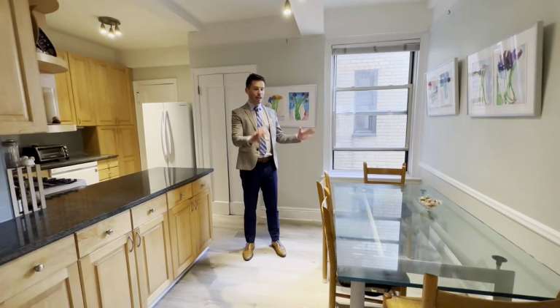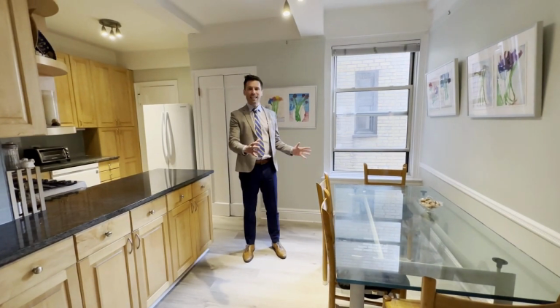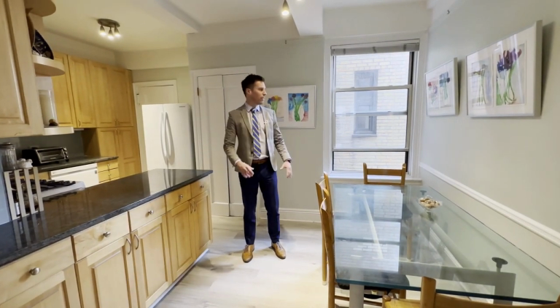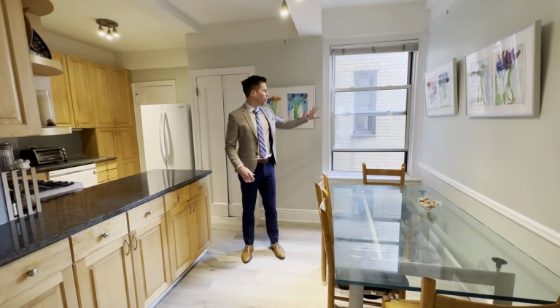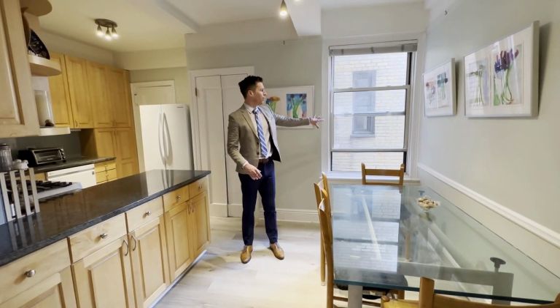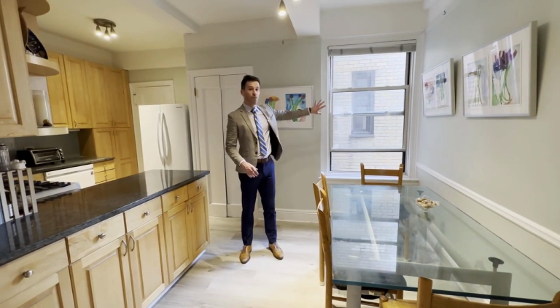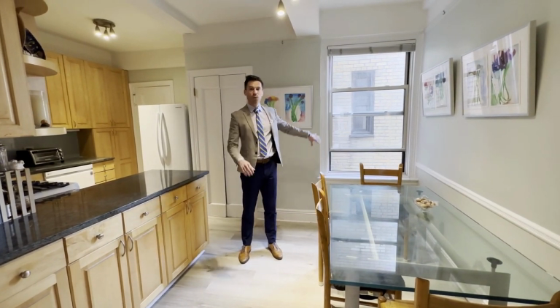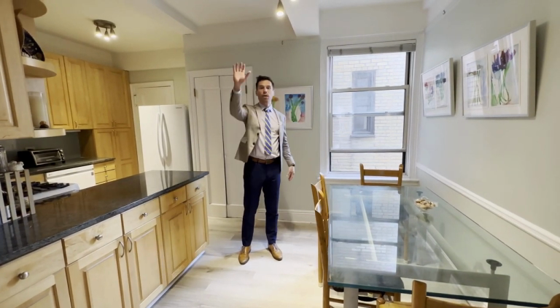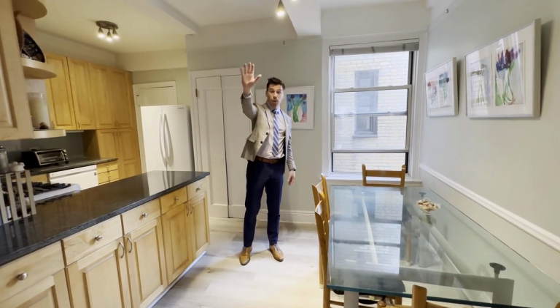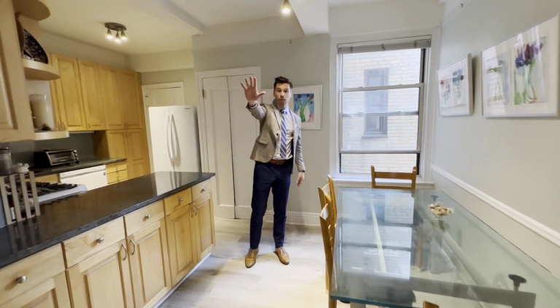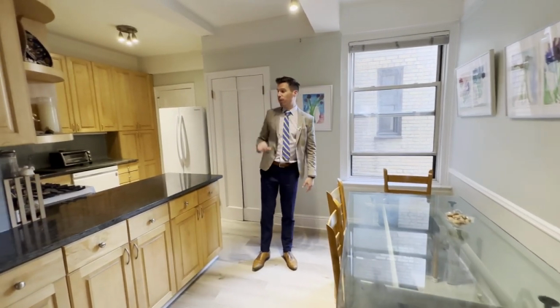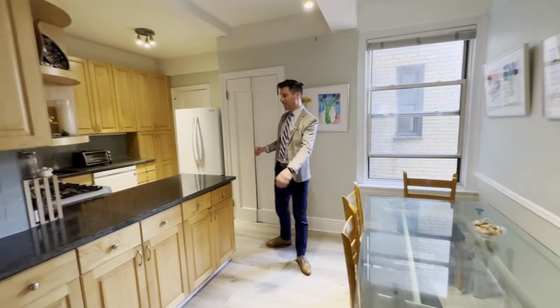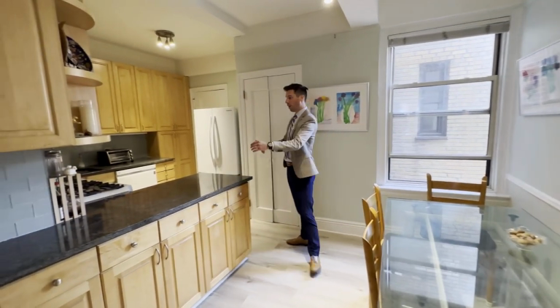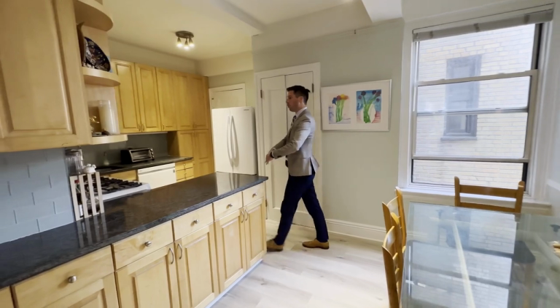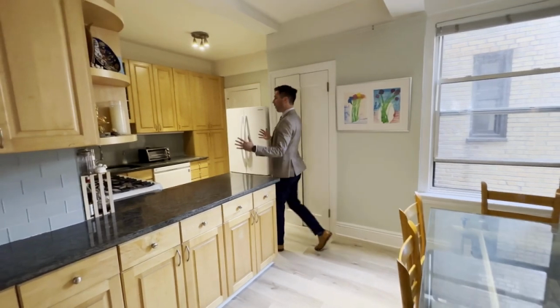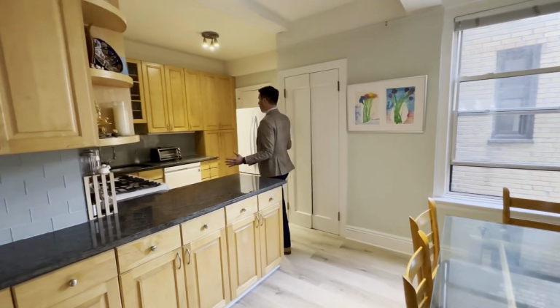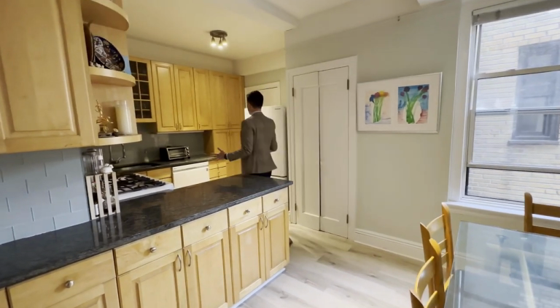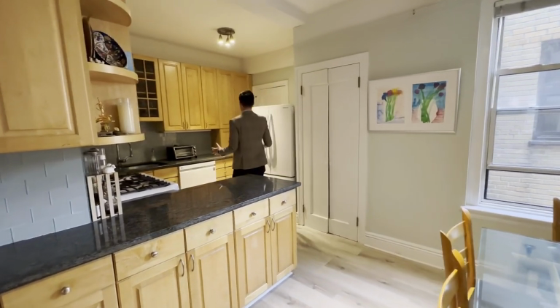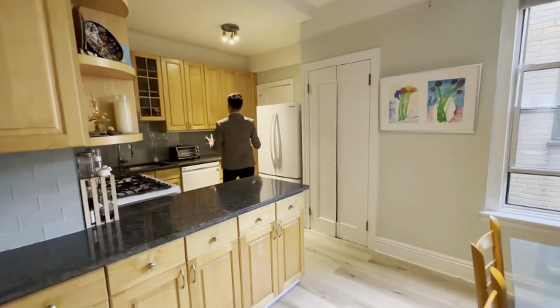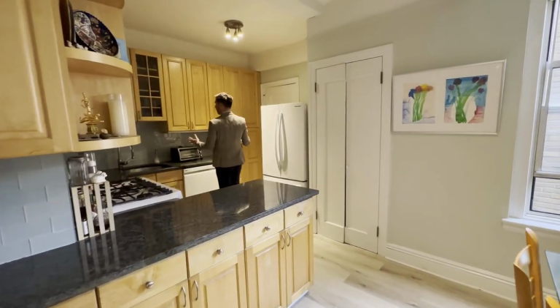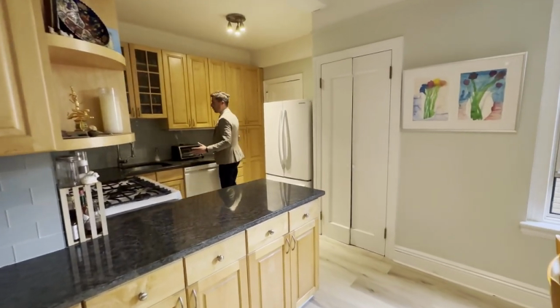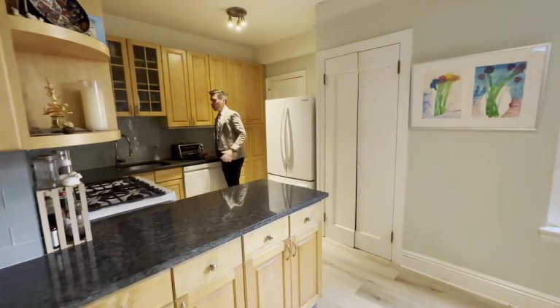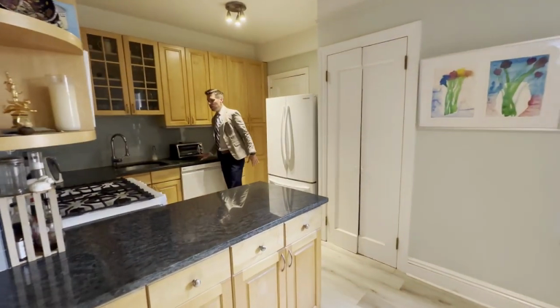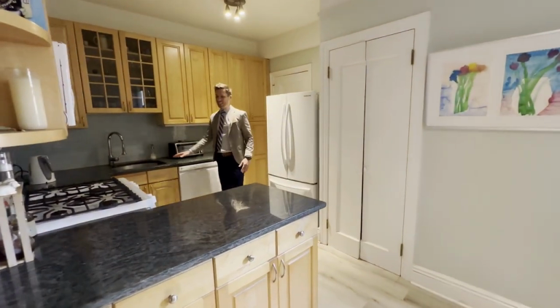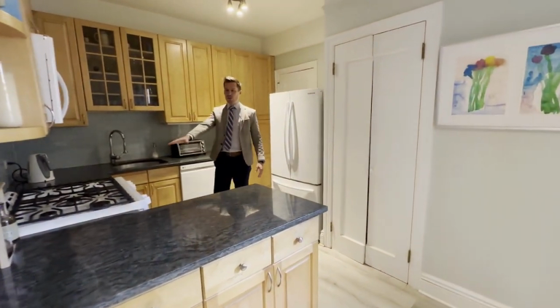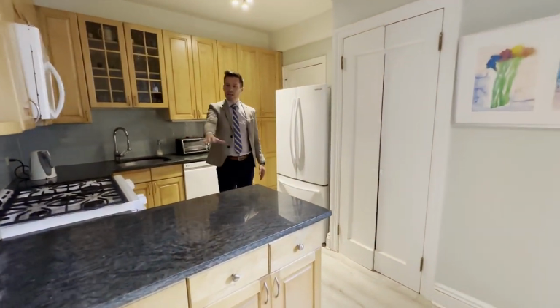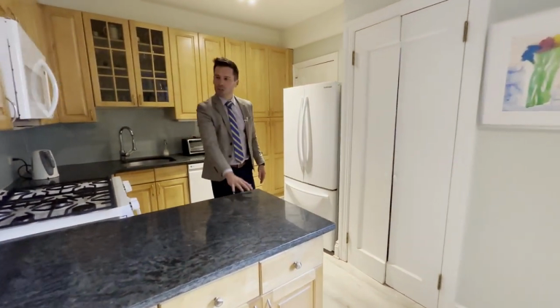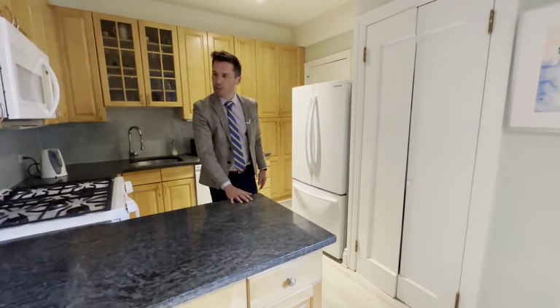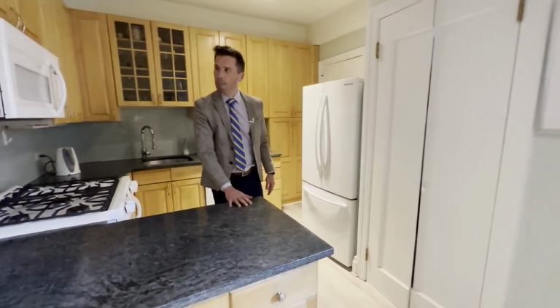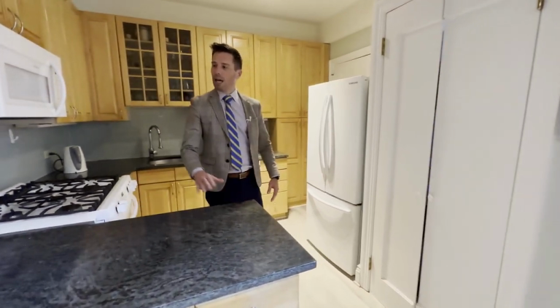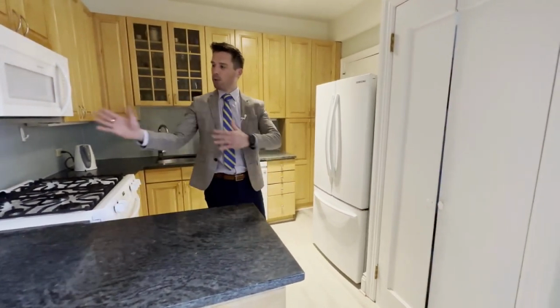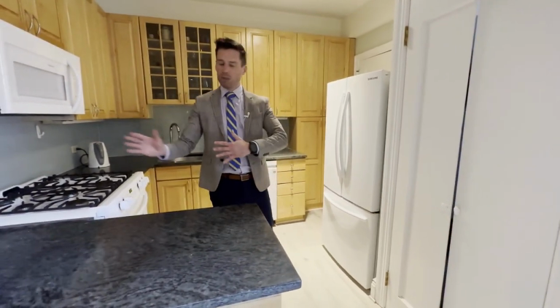A nice eat-in kitchen, windowed facing north, with windows over there facing south. Beautiful wide-open kitchen, plenty of cabinetry. I love this style kitchen that's open — a lot of them are closed off.